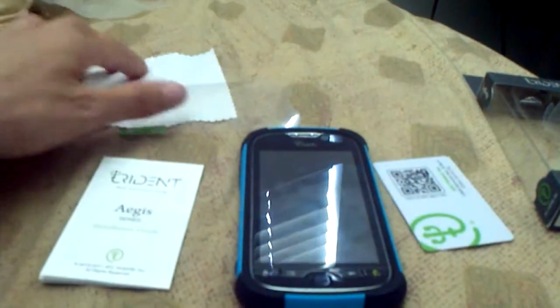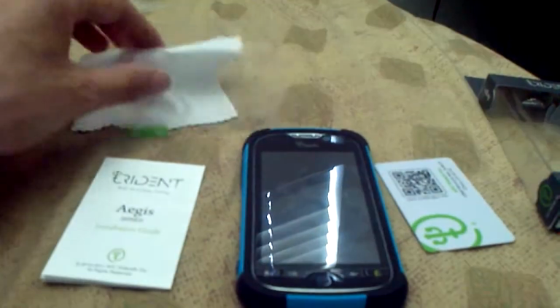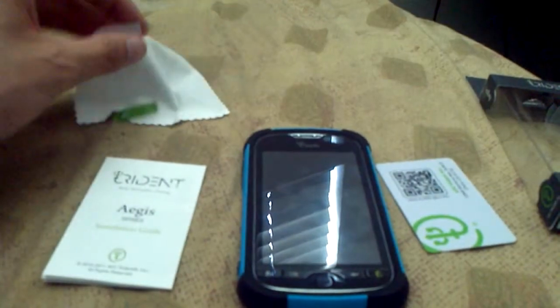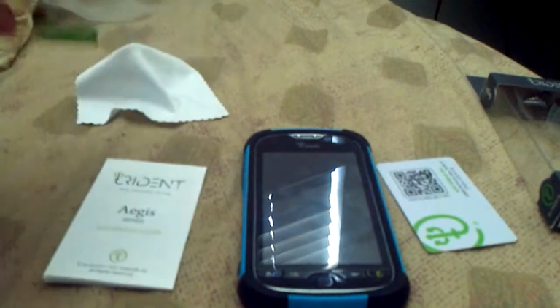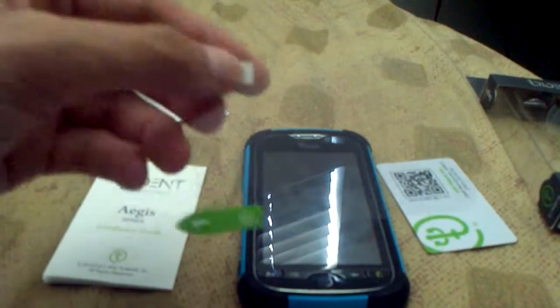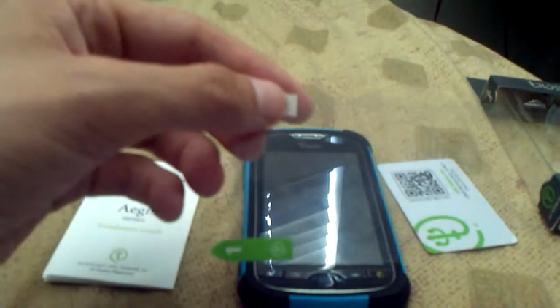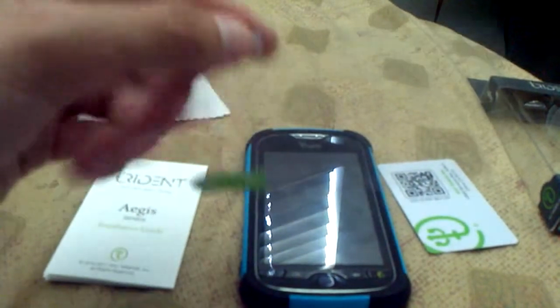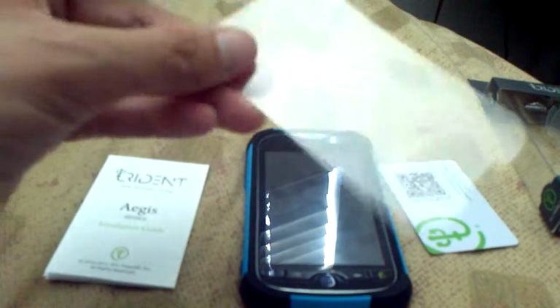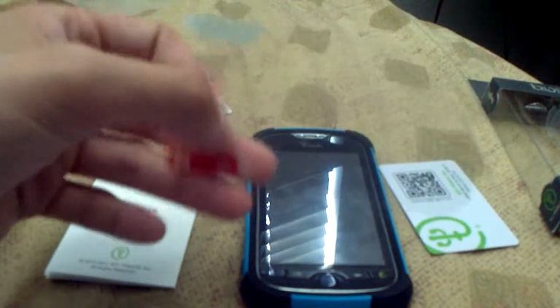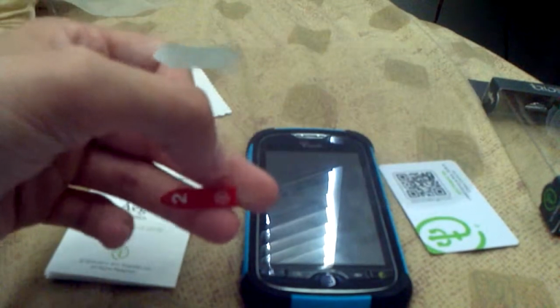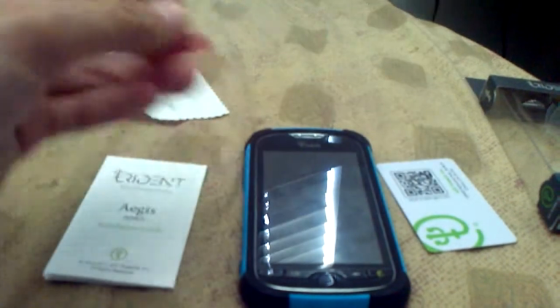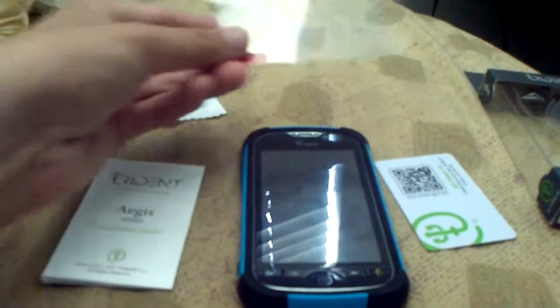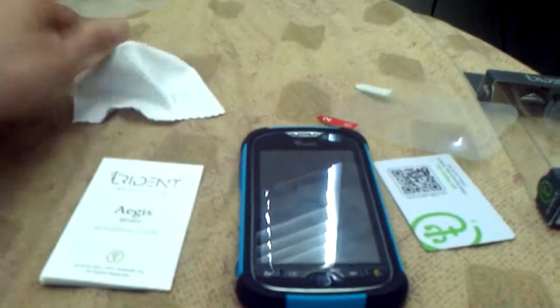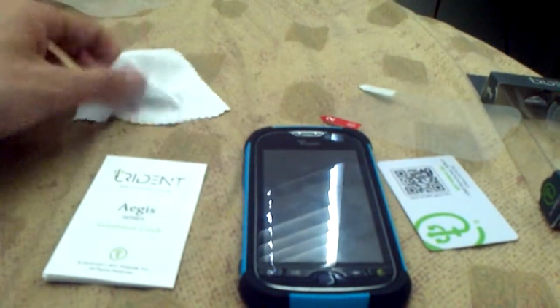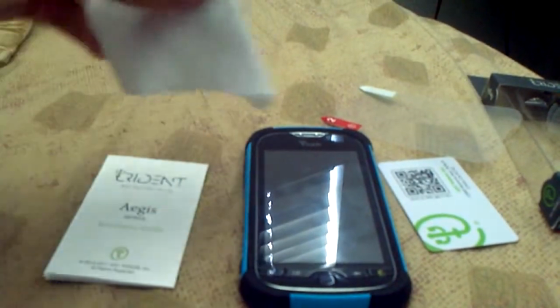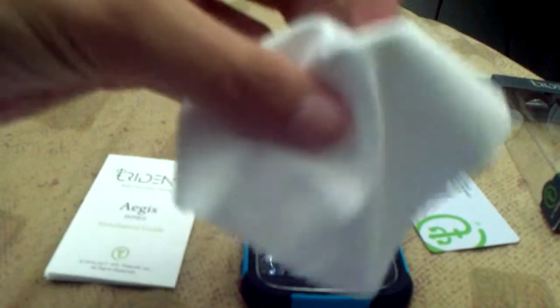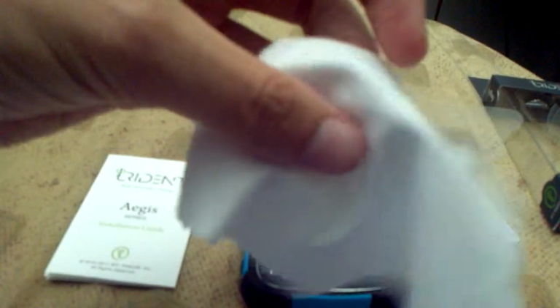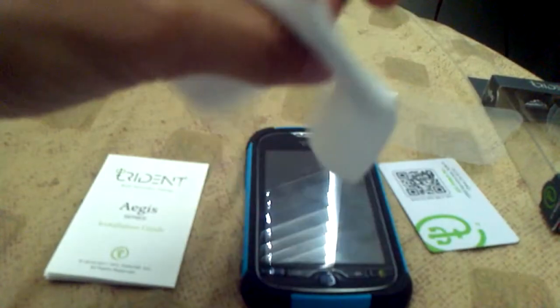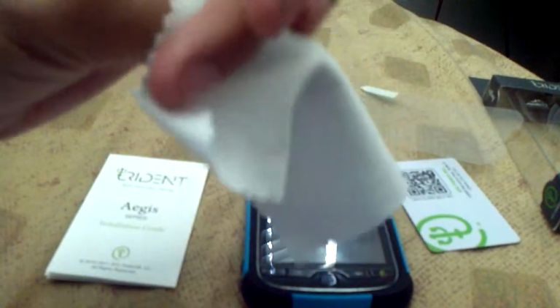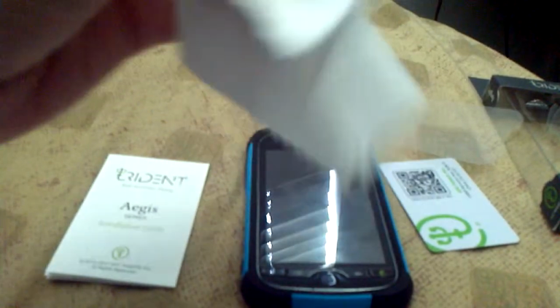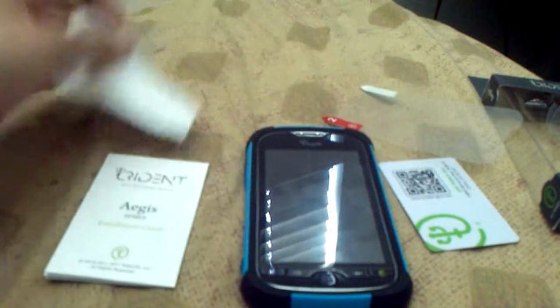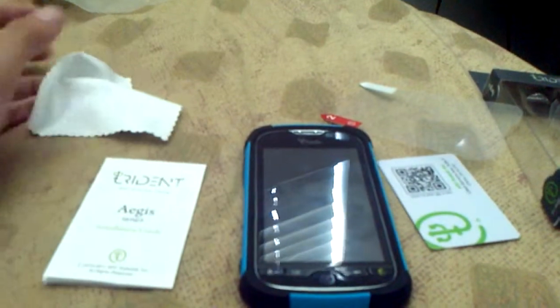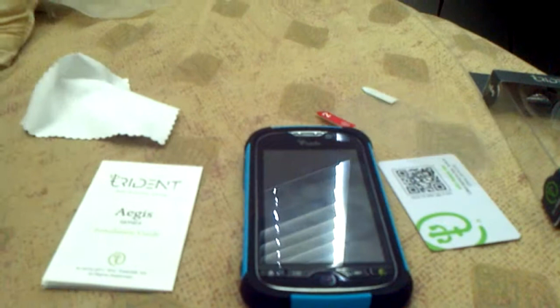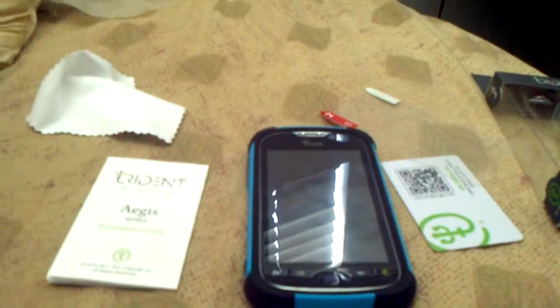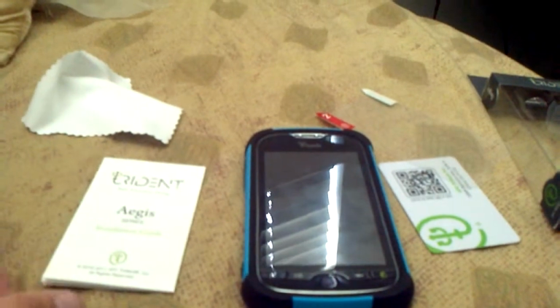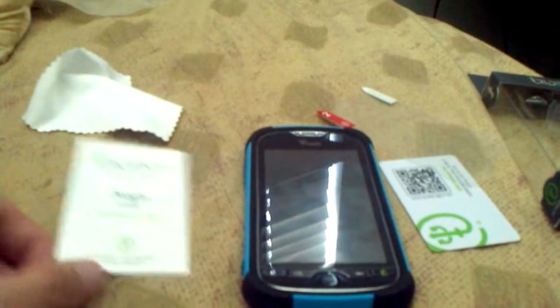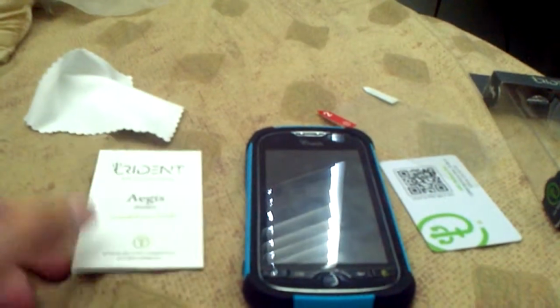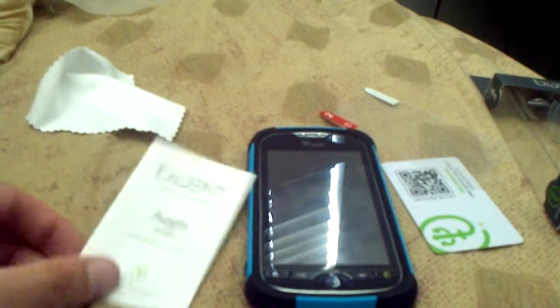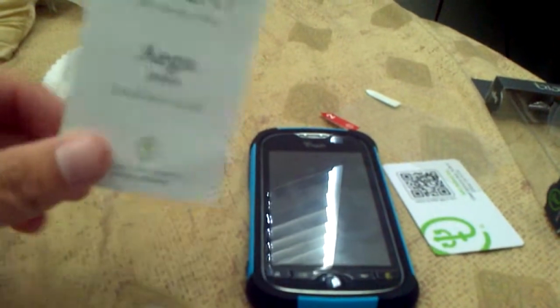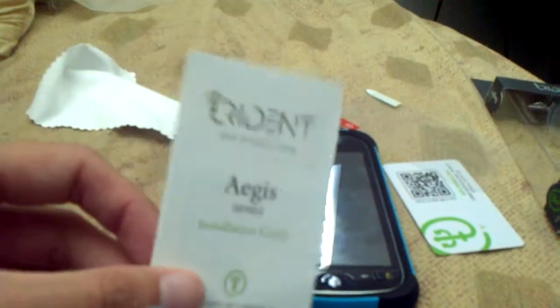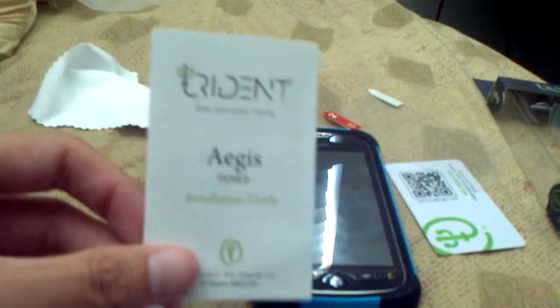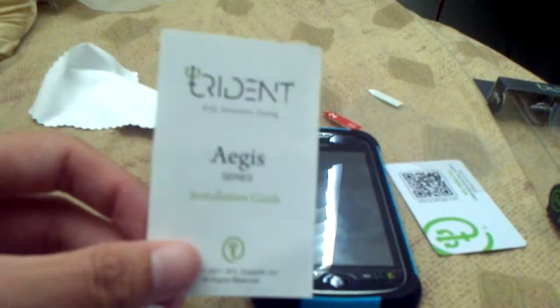It also comes with a screen protector, screen cleaner, a nice little cloth, as well as an instruction guide.